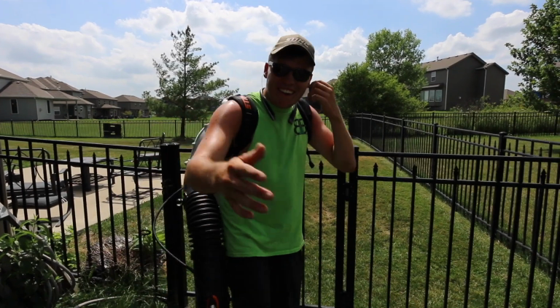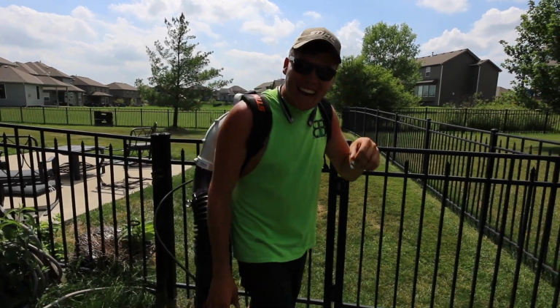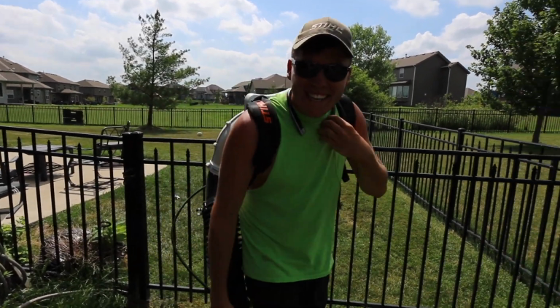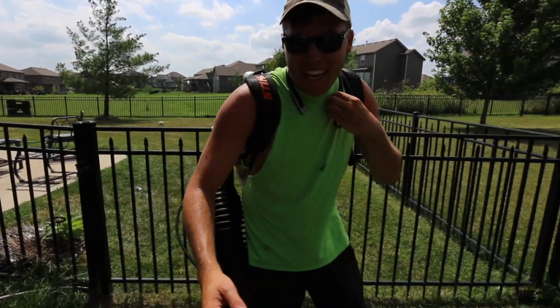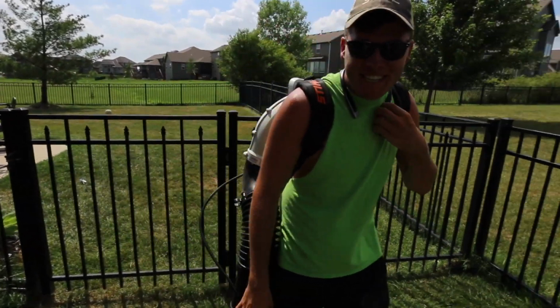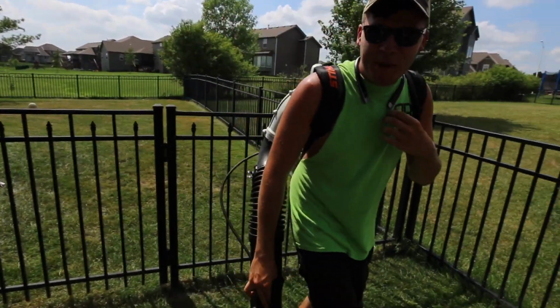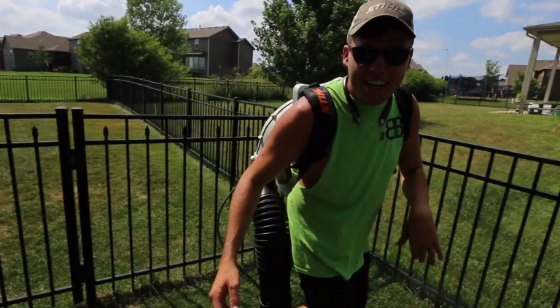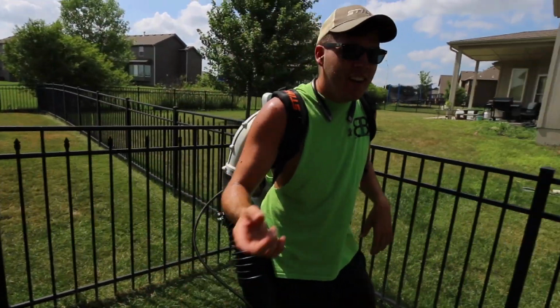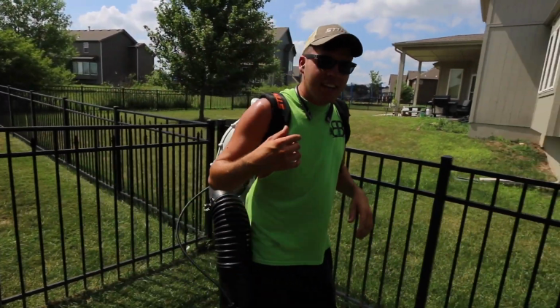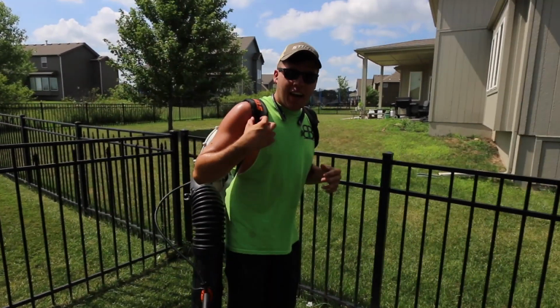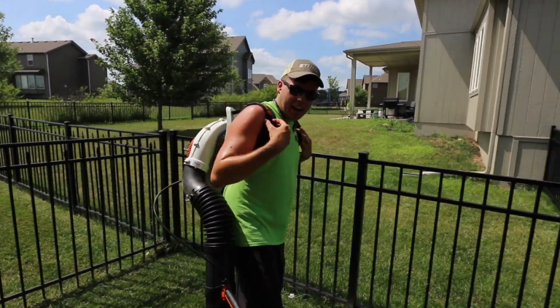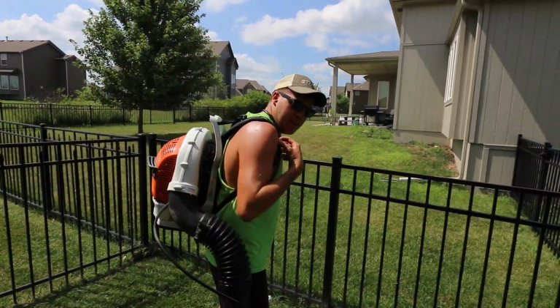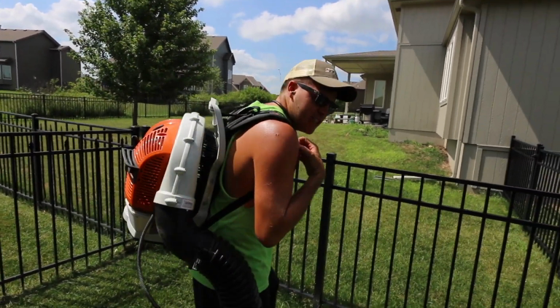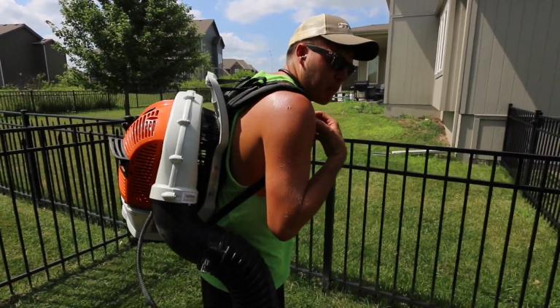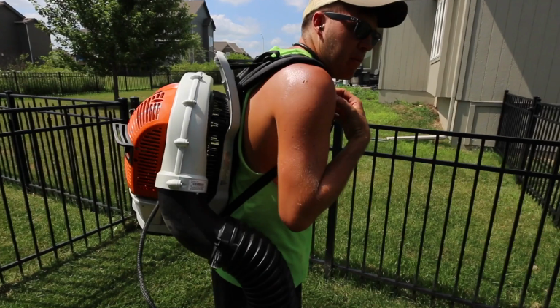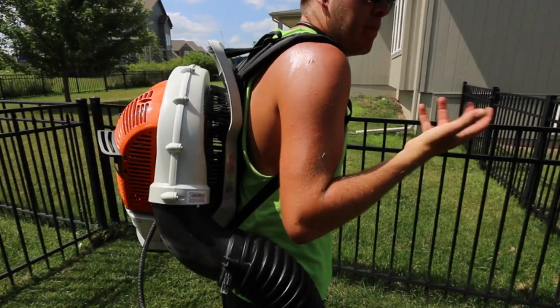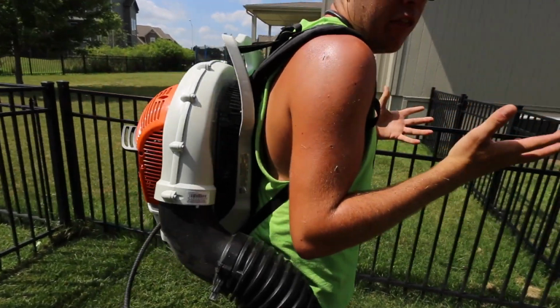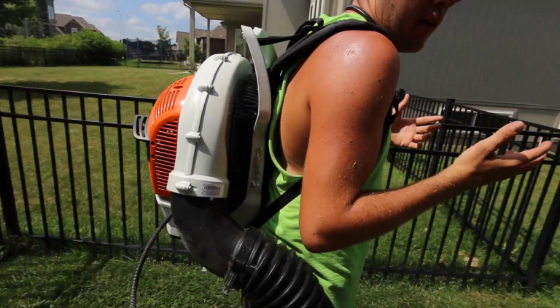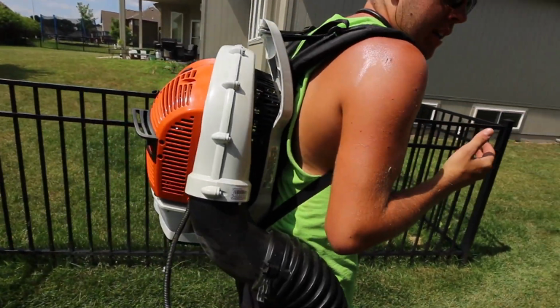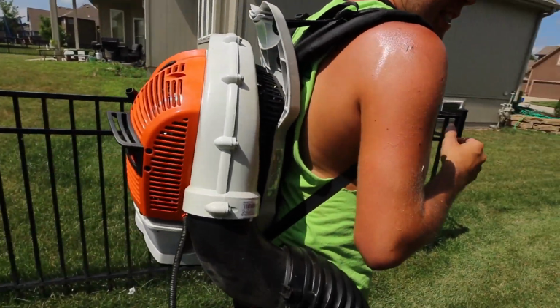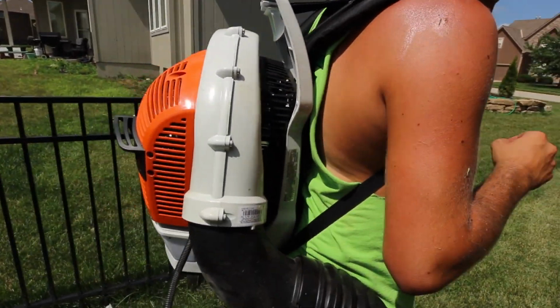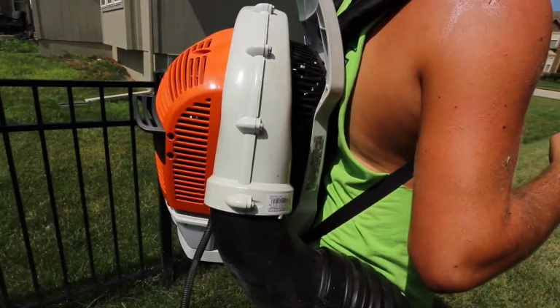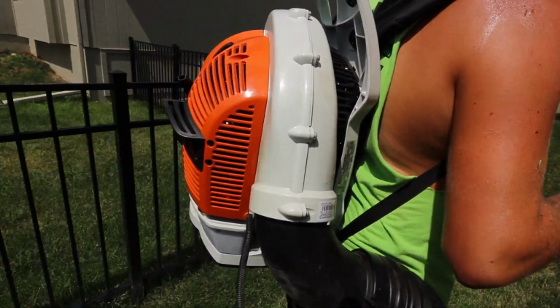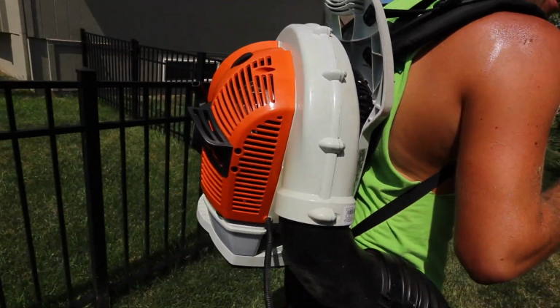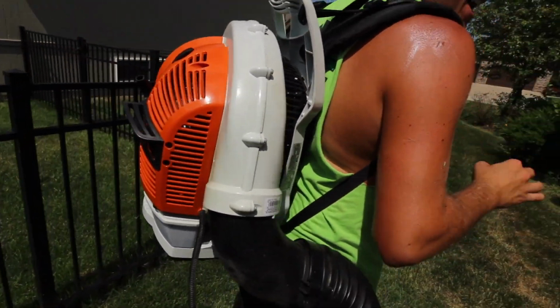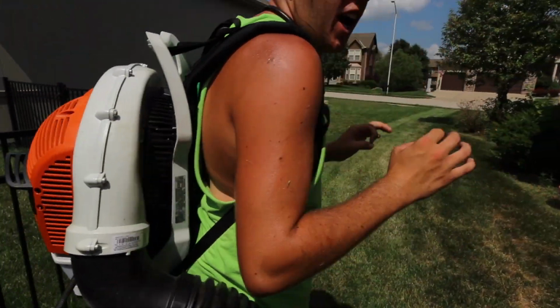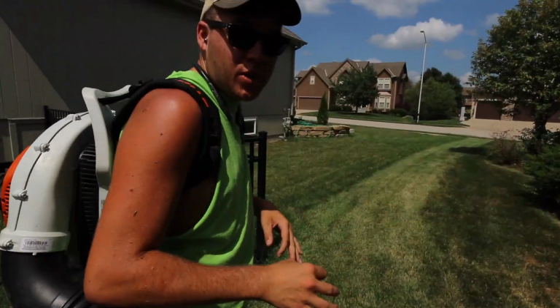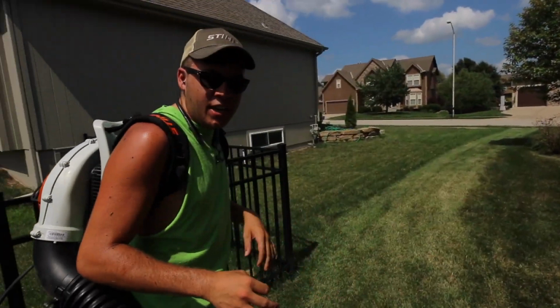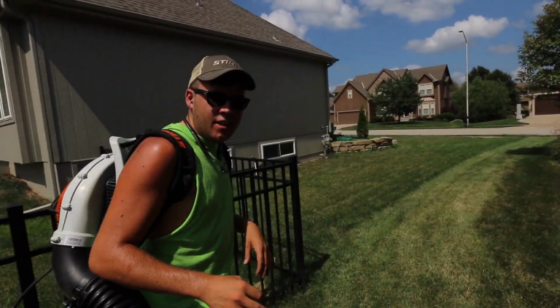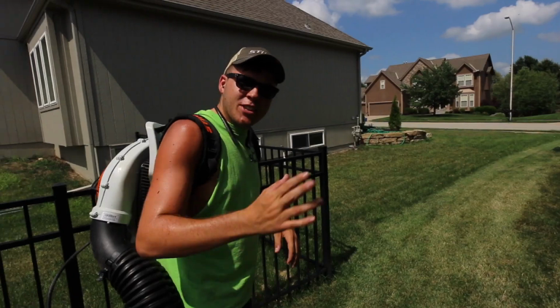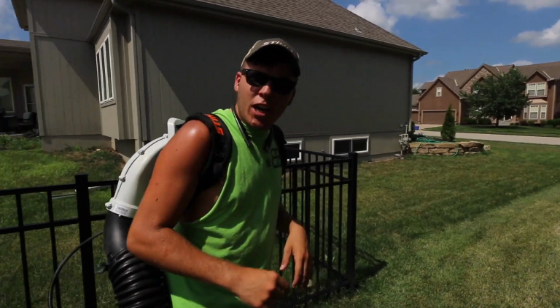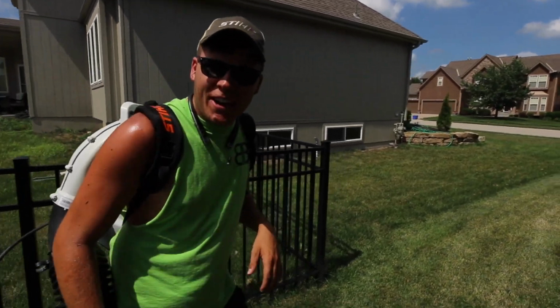What's up guys? Blake Albertson here with B&B Lawn Care. I've been using this for probably a month now — this is the Stihl BR700. Let's go talk about it.